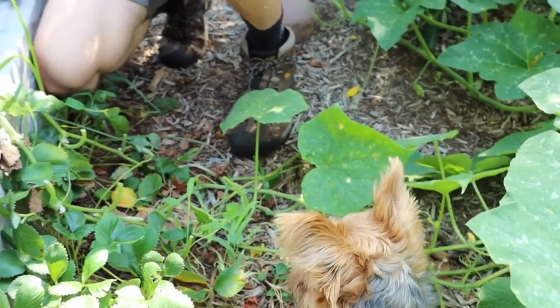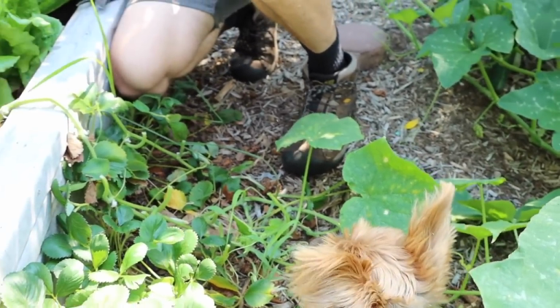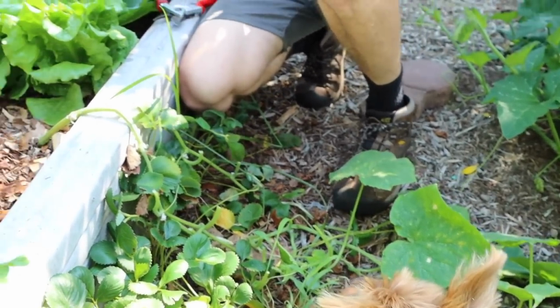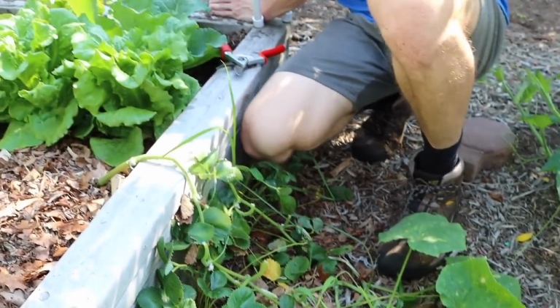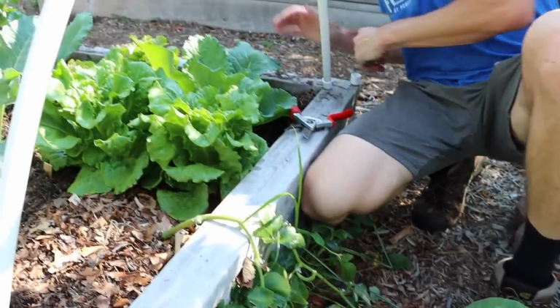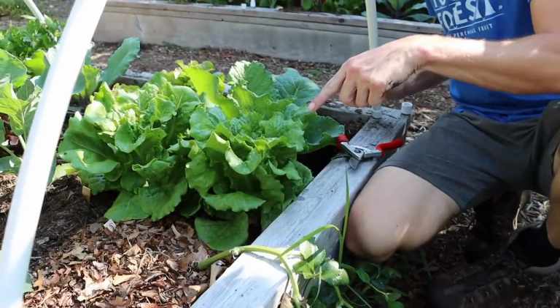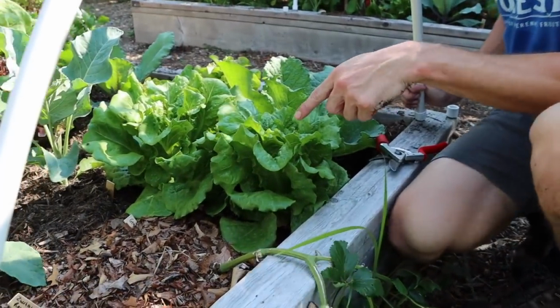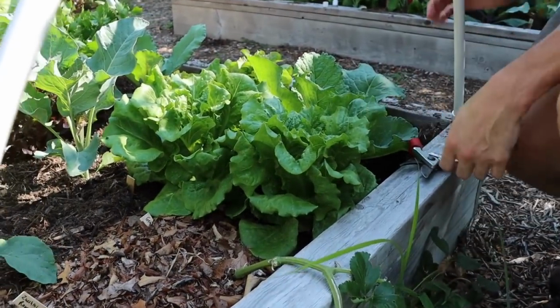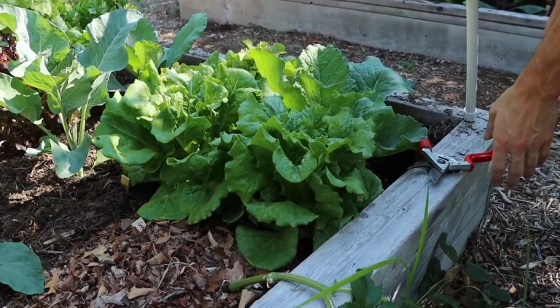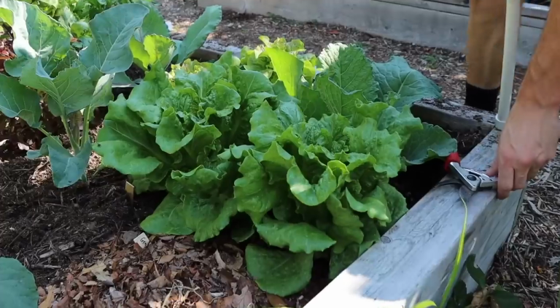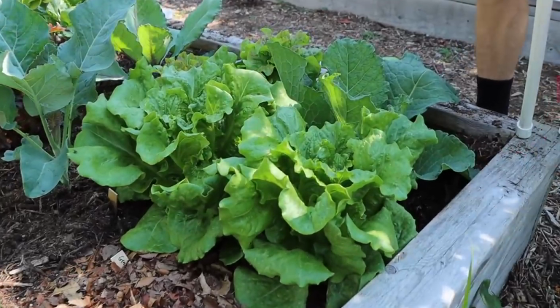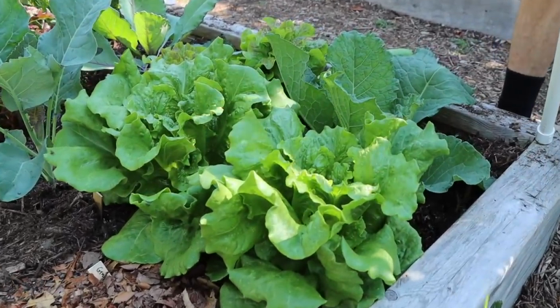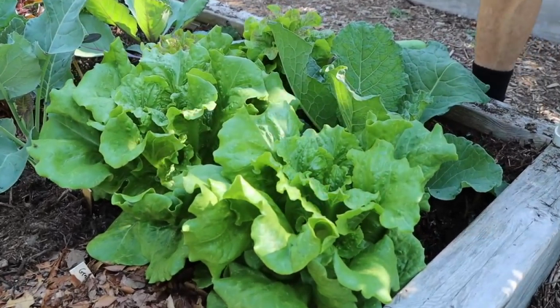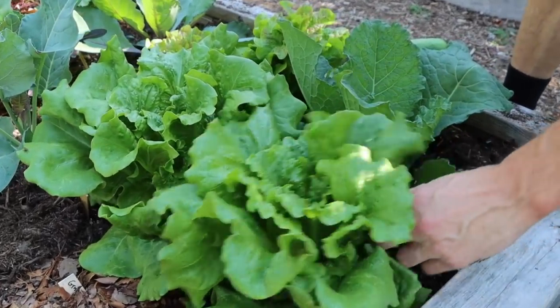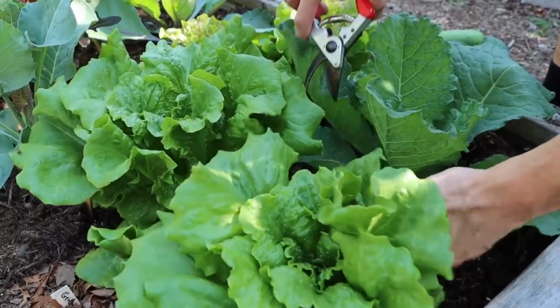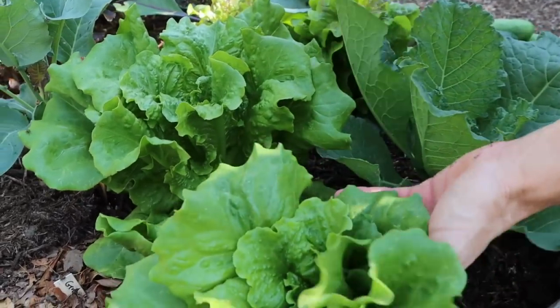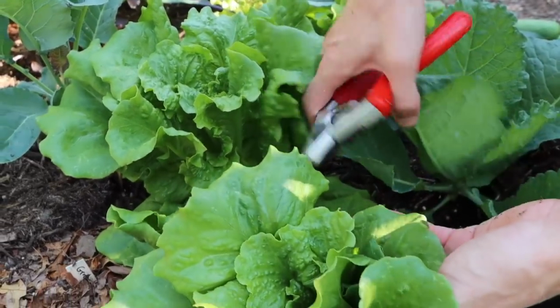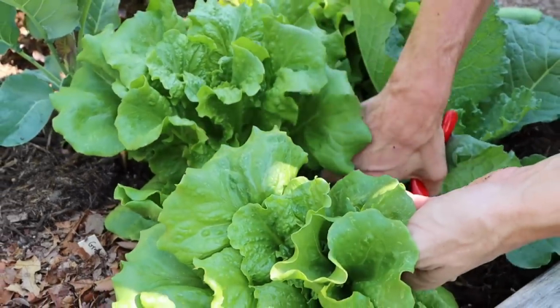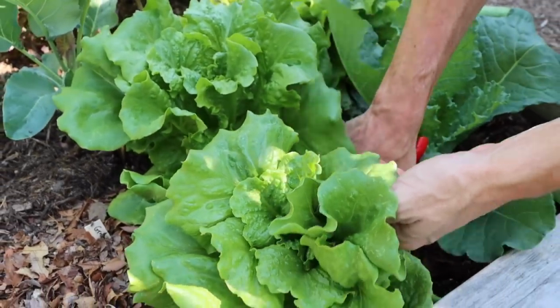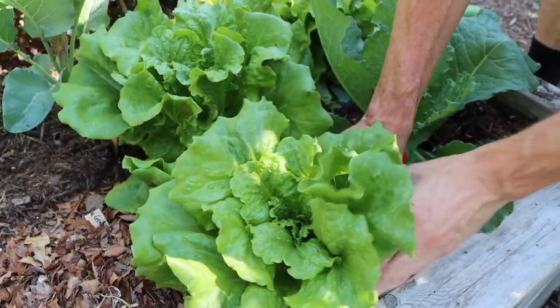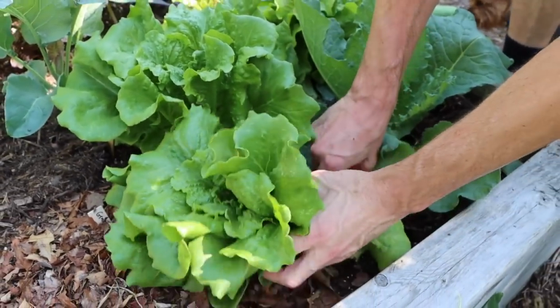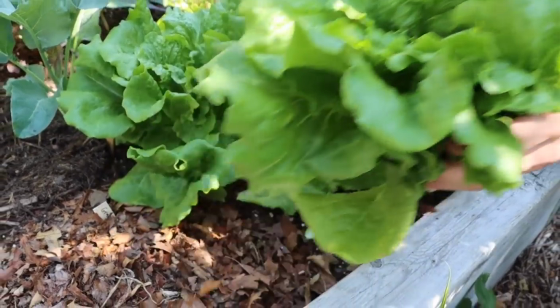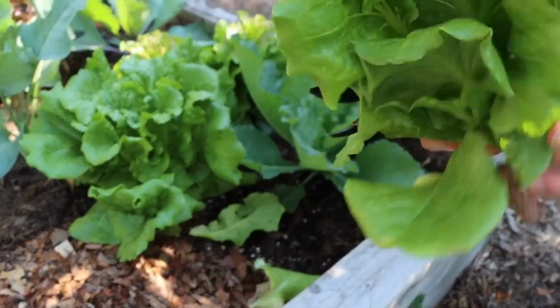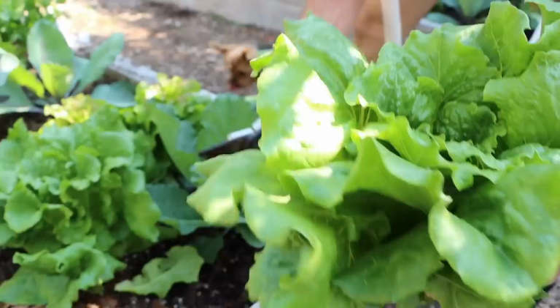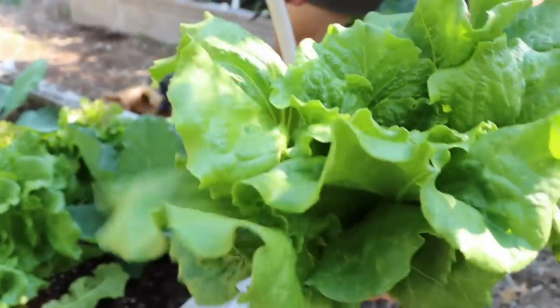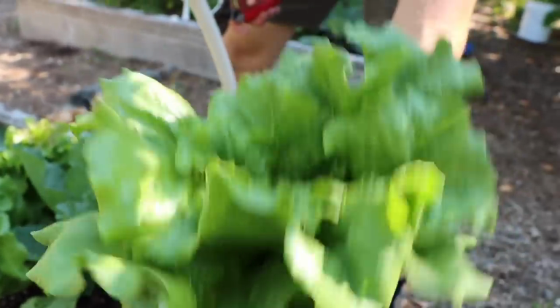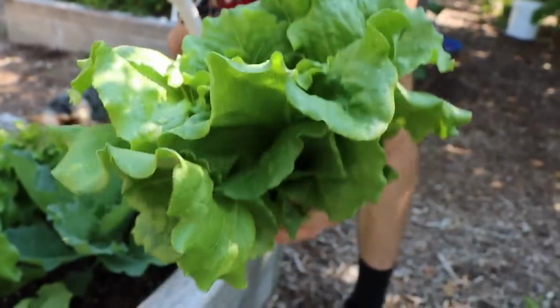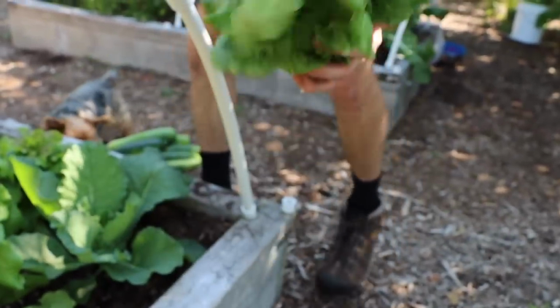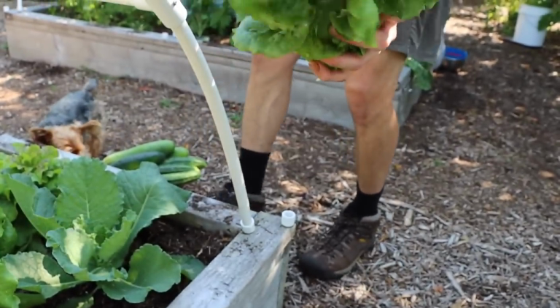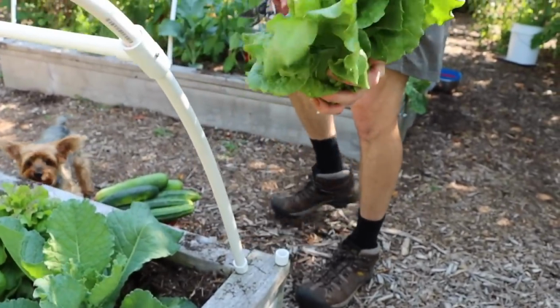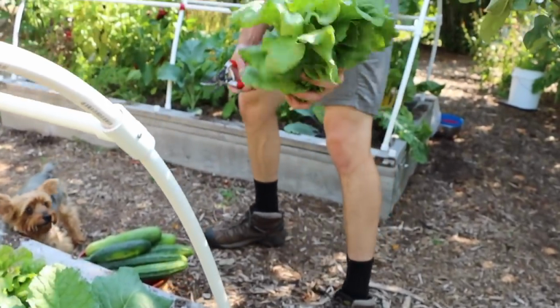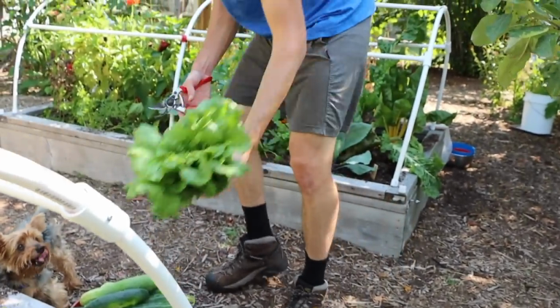We've got some lettuce that are starting to set up, so let's grab one of these heads of lettuce just to snack on at this time of the year. This is the Concept Botvian lettuce — nice little head, nice crunch, good color. Just an excellent lettuce that does really well for me.